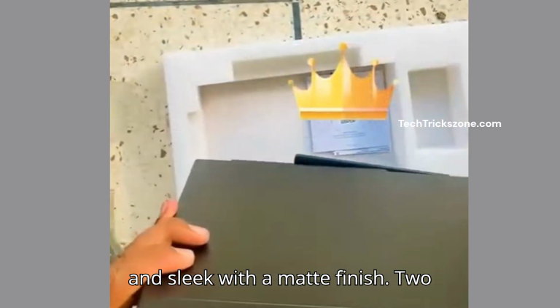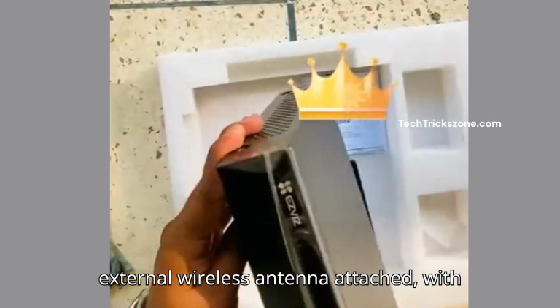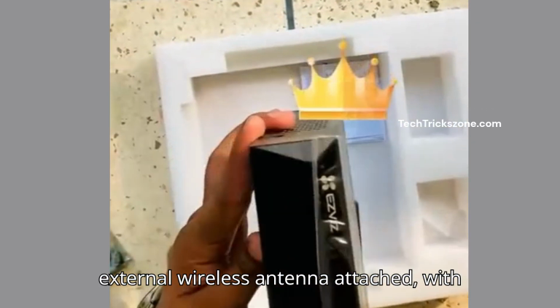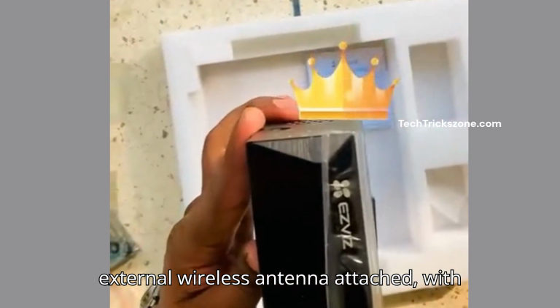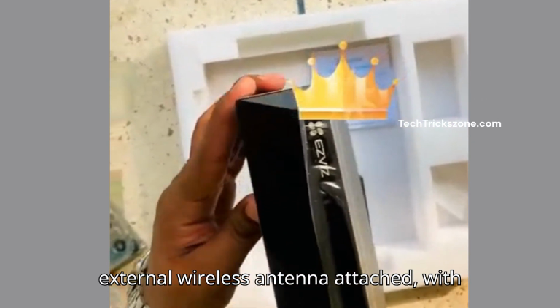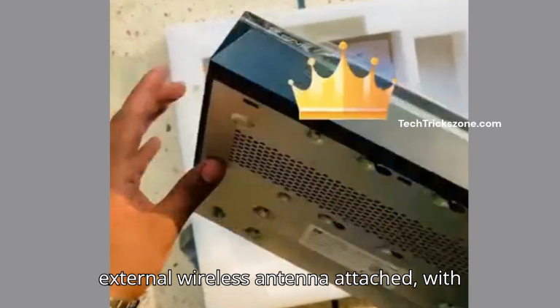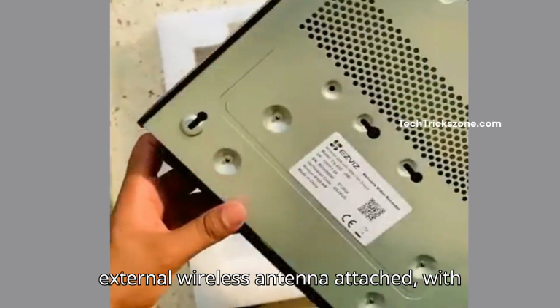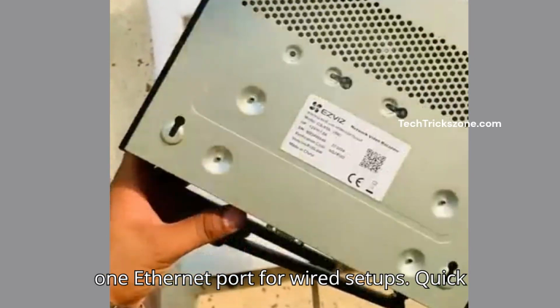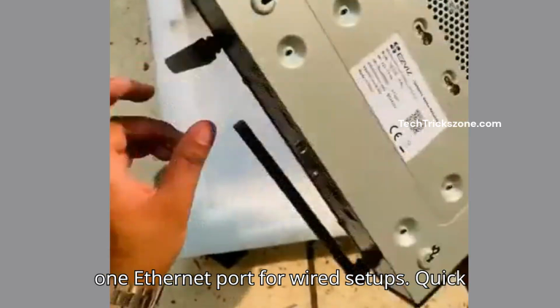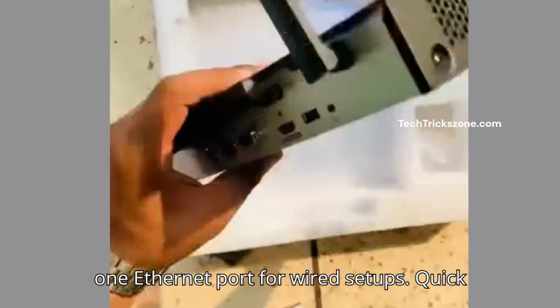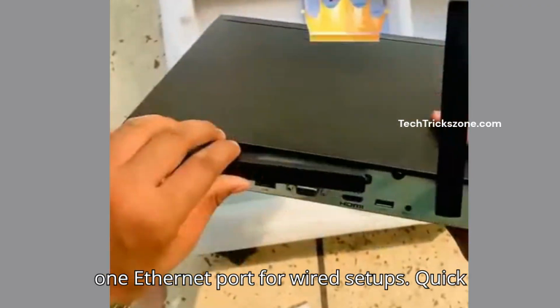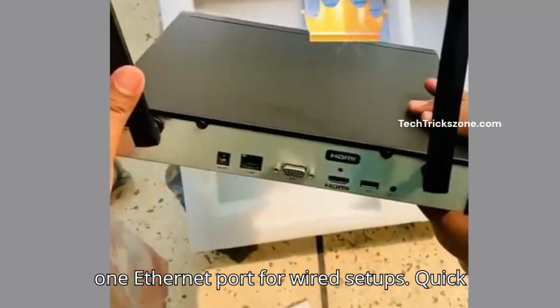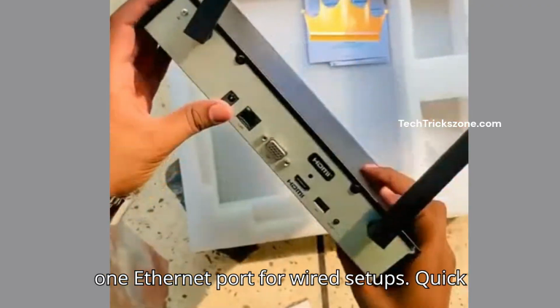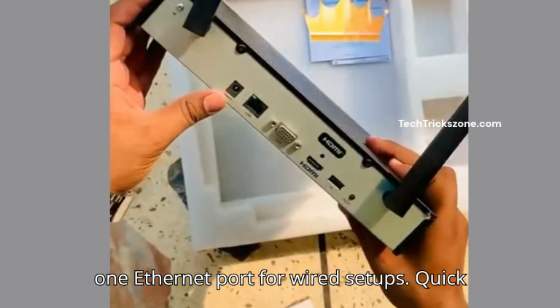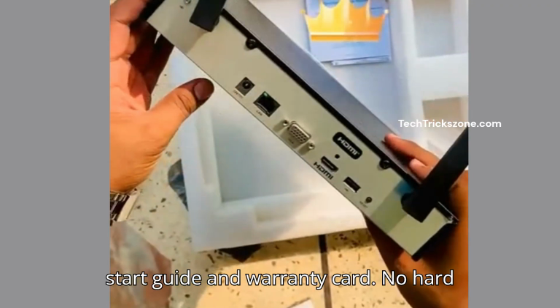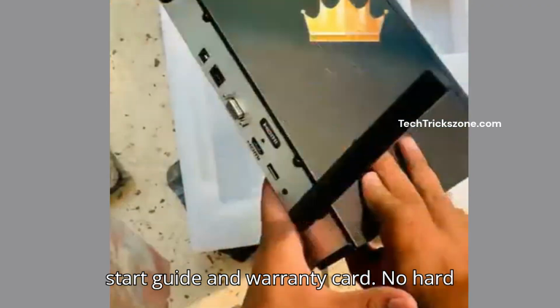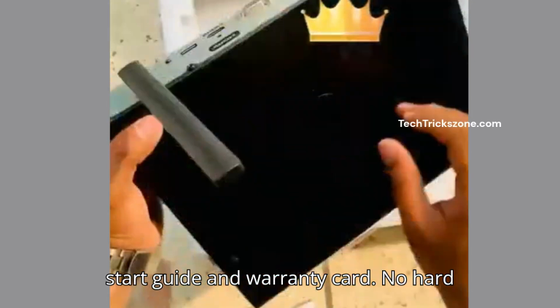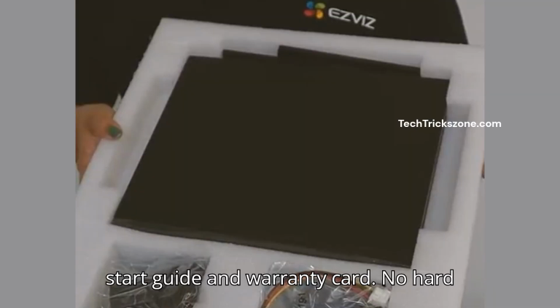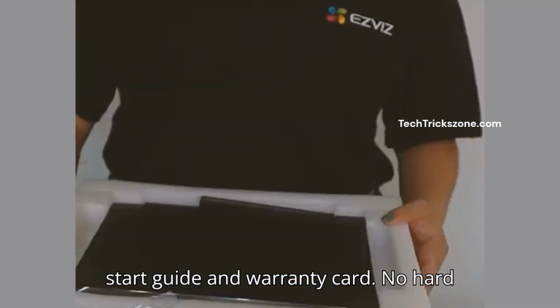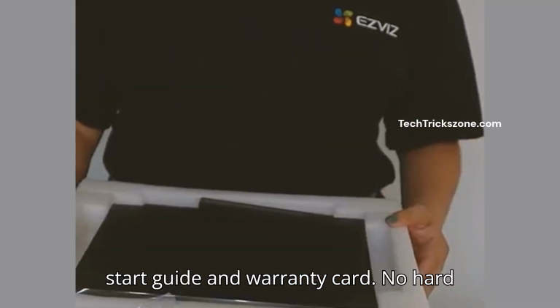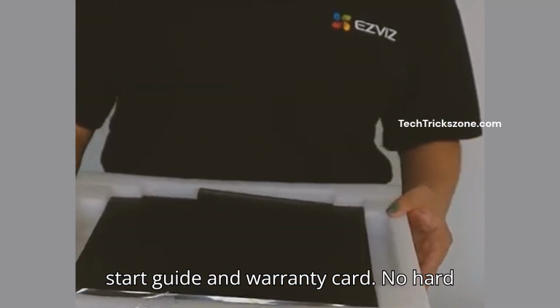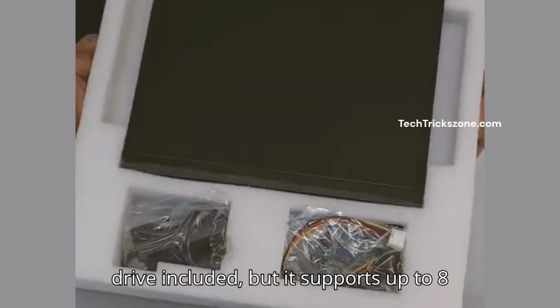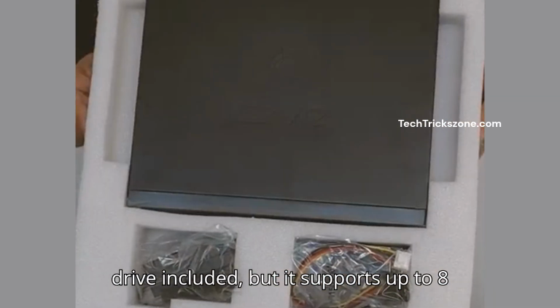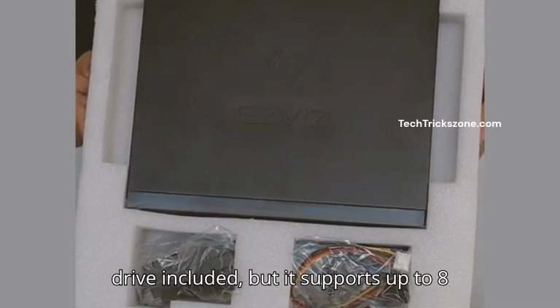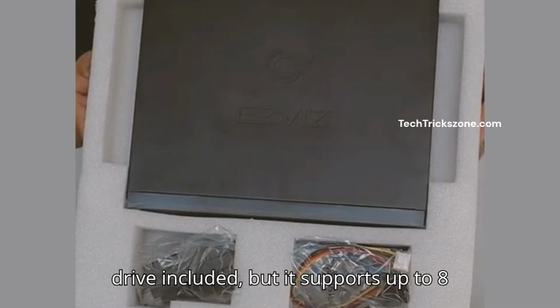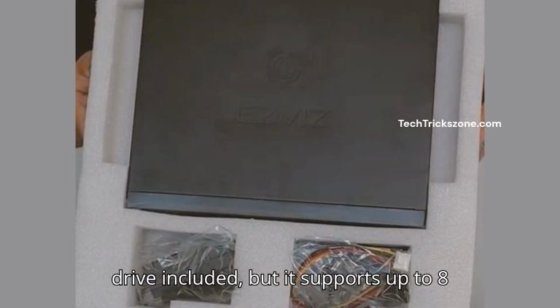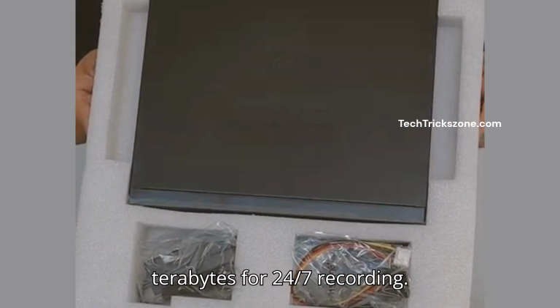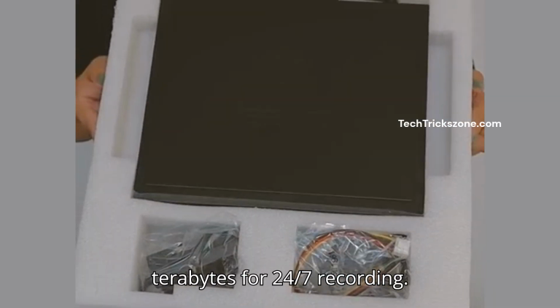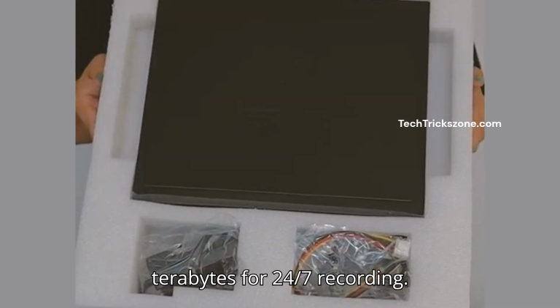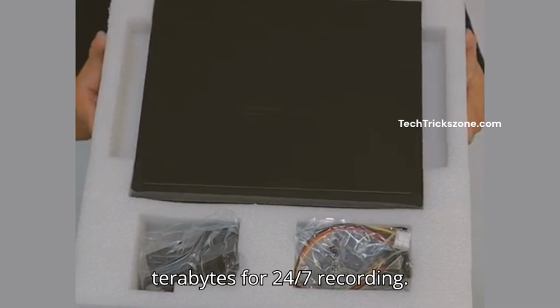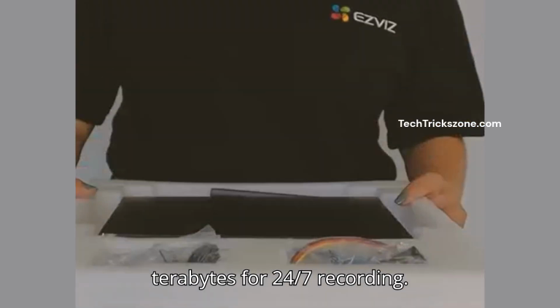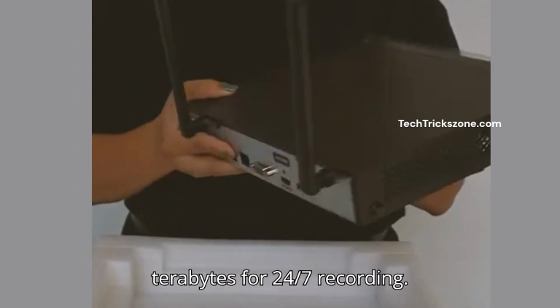Two external wireless antennae attached, with one Ethernet port for wired setups, a quick start guide and warranty card. No hard drive included, but it supports up to 8TB for 24/7 recording.